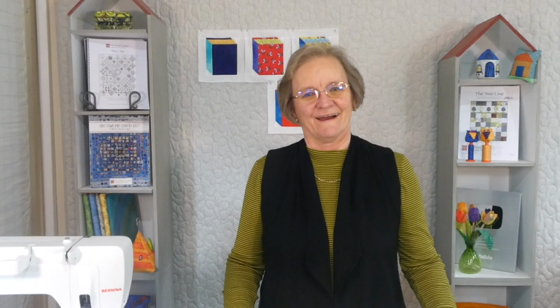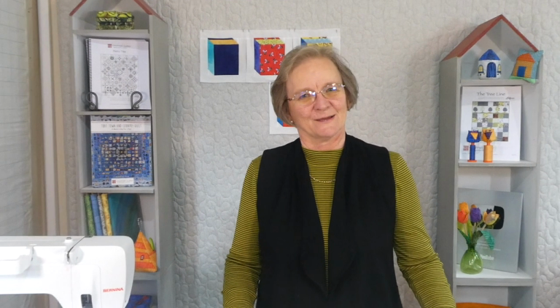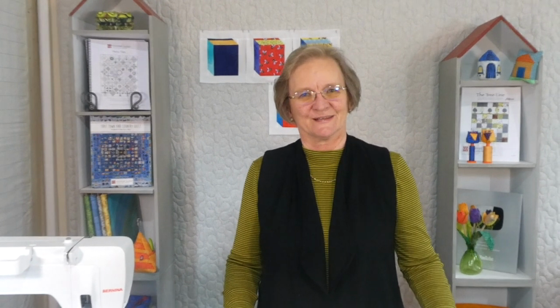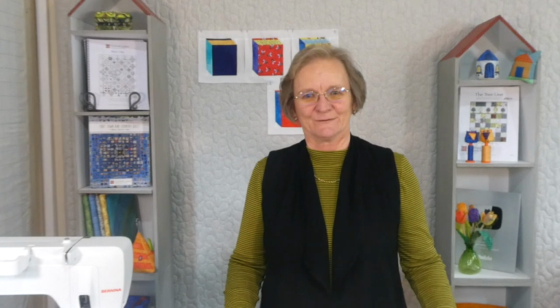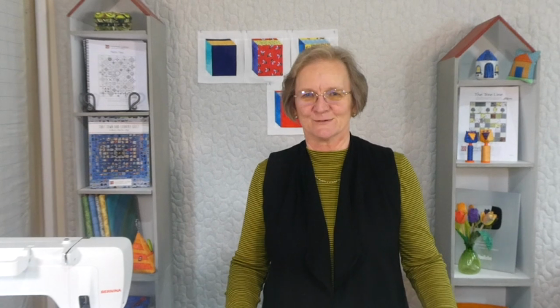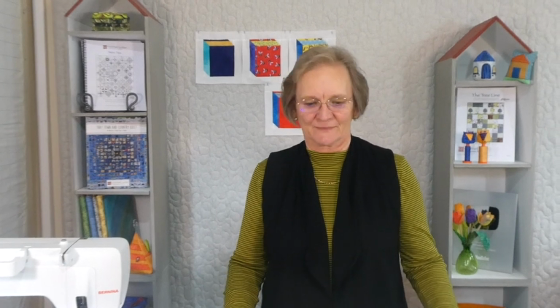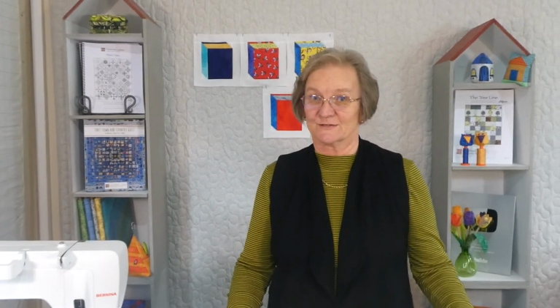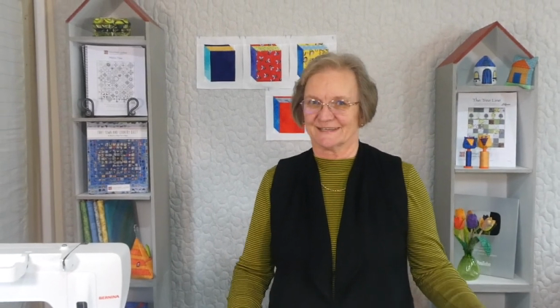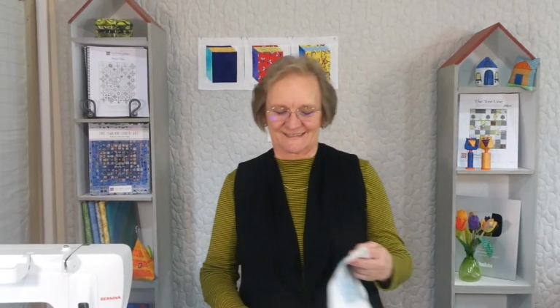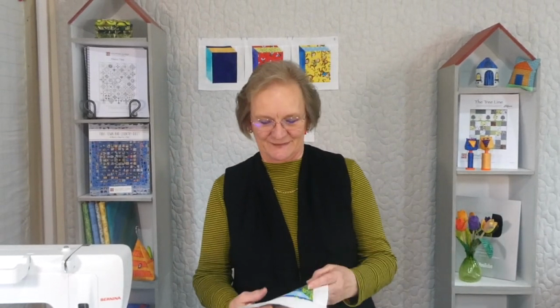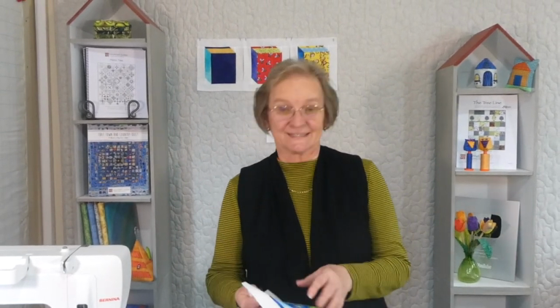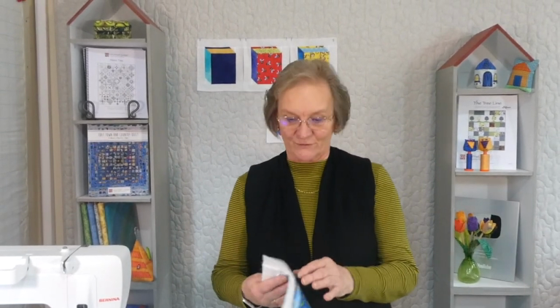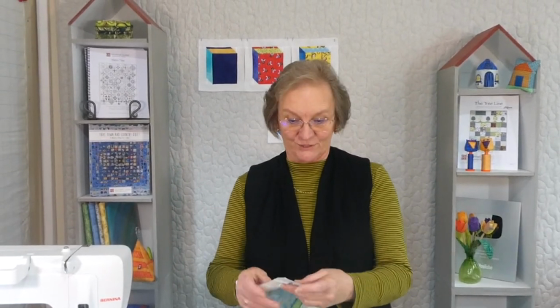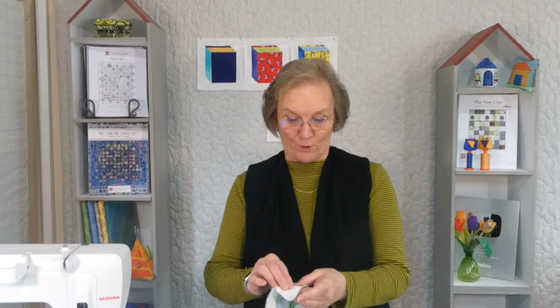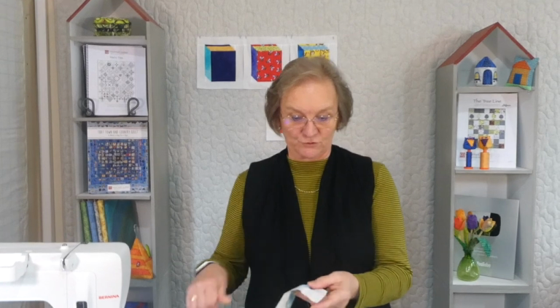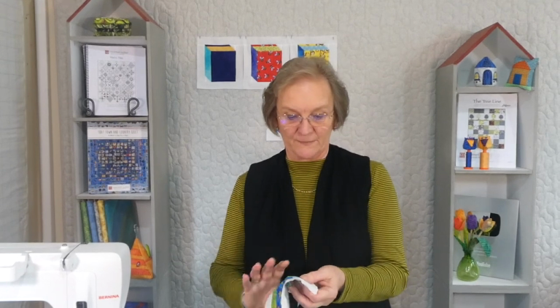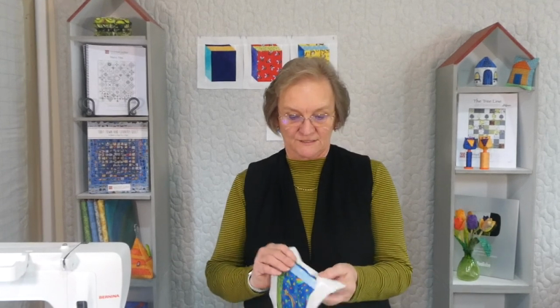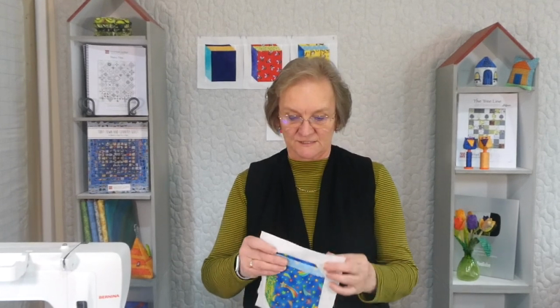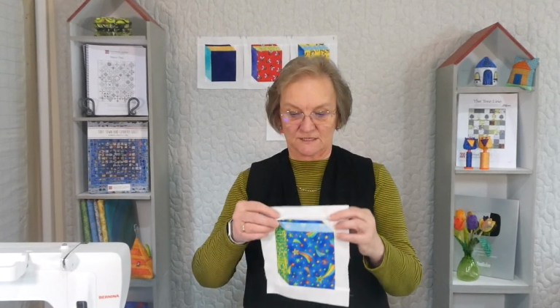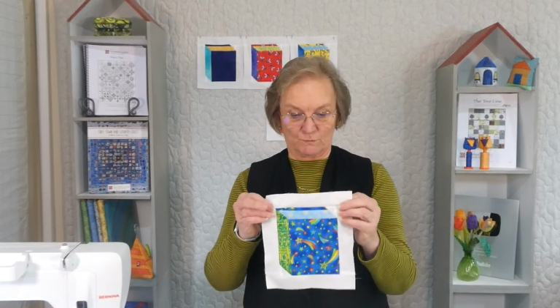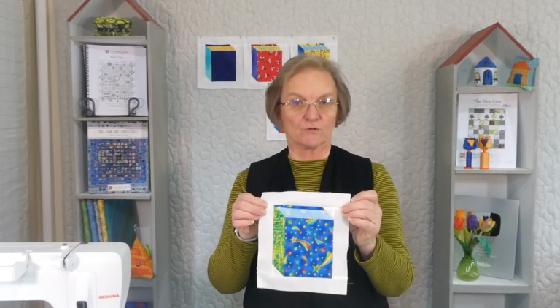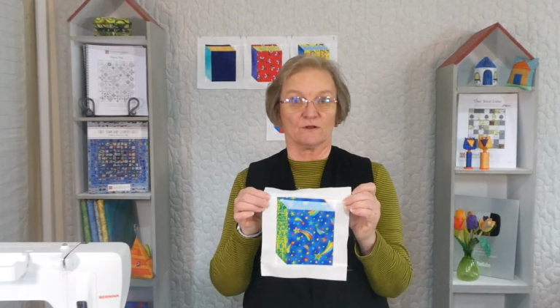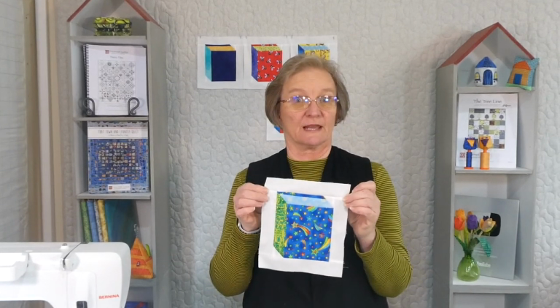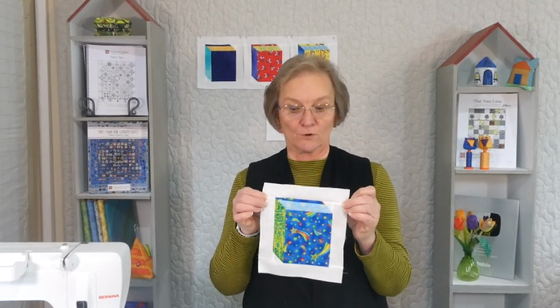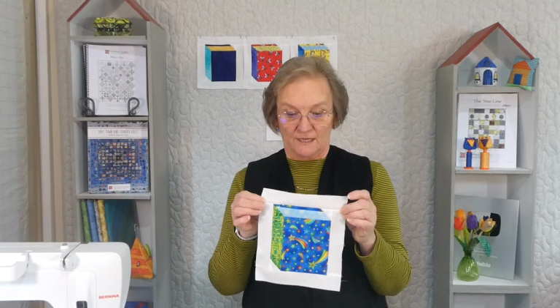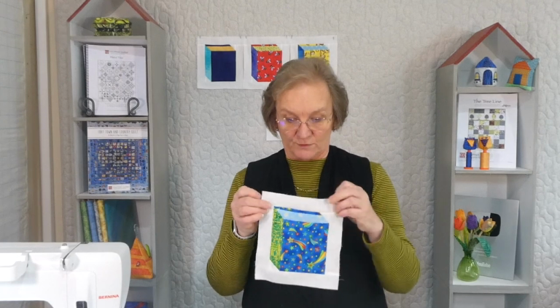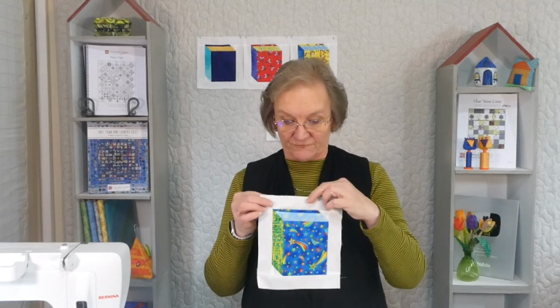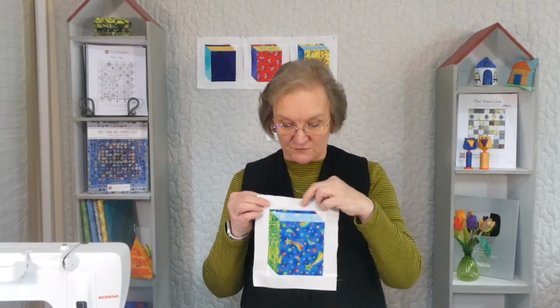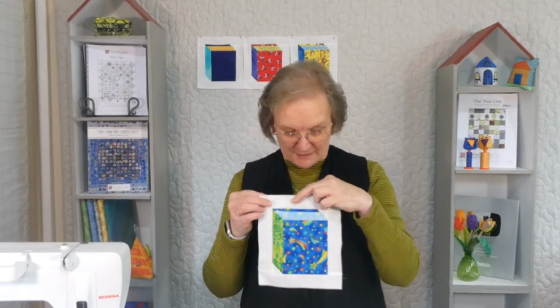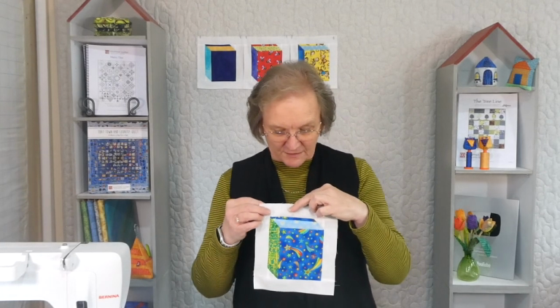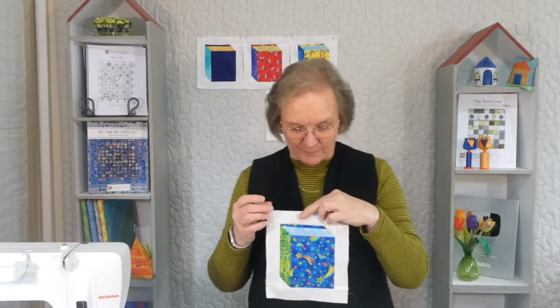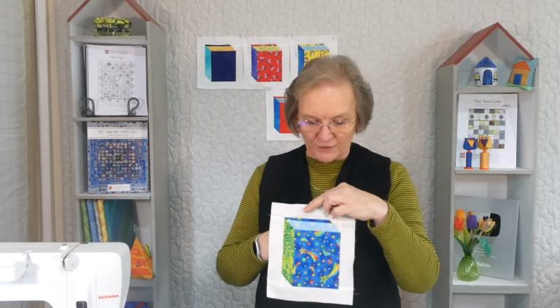Hi, I'm Susan Clare, gourmet quilter, because quilting is delicious. And today I thought I'd show you a little block that I've drawn up. This is a block that I feel looks a bit like a book. I thought it was kind of fun to do something that was a little bit book oriented.